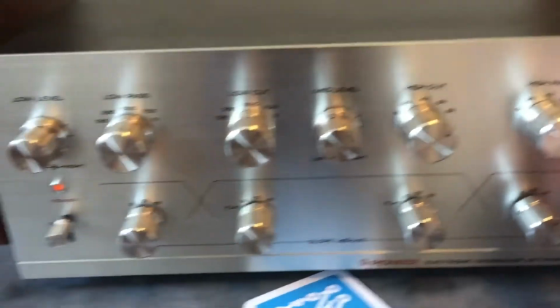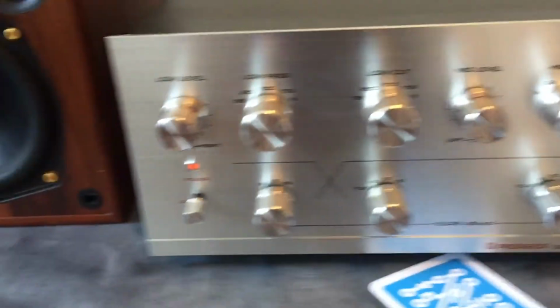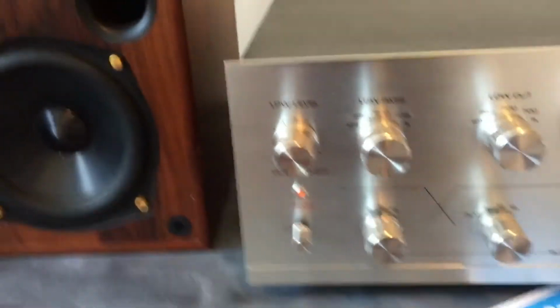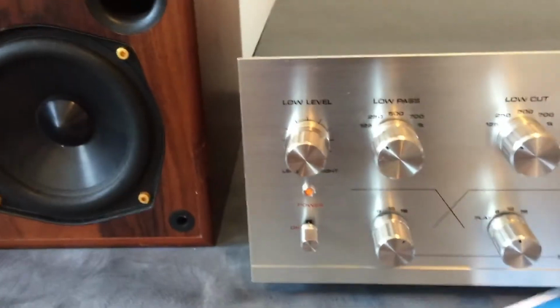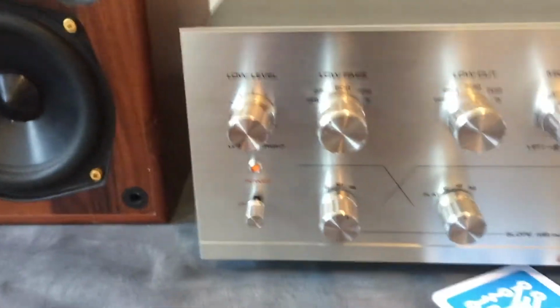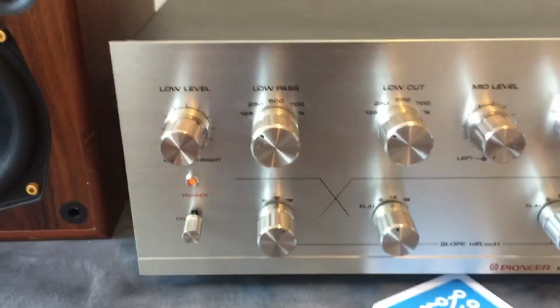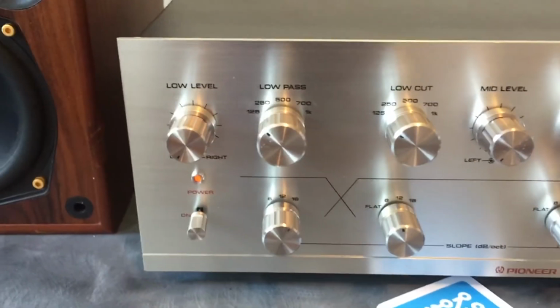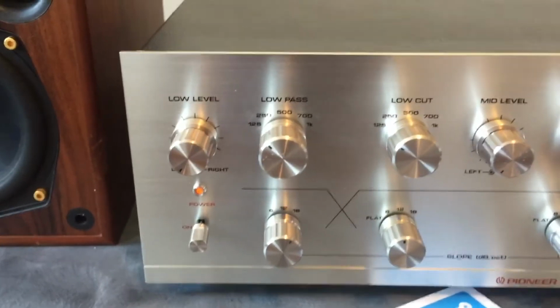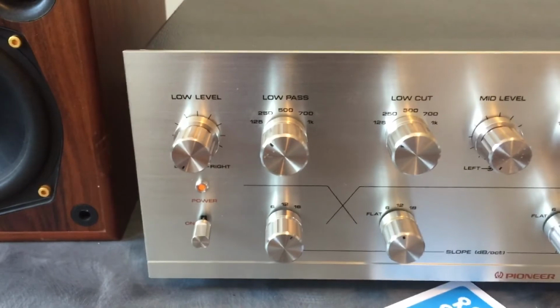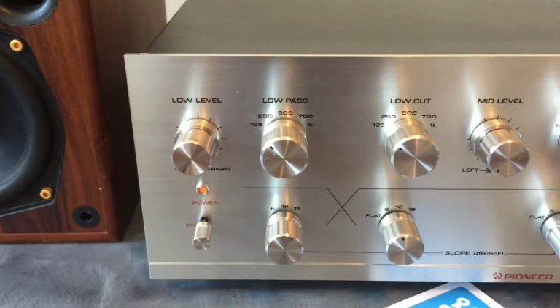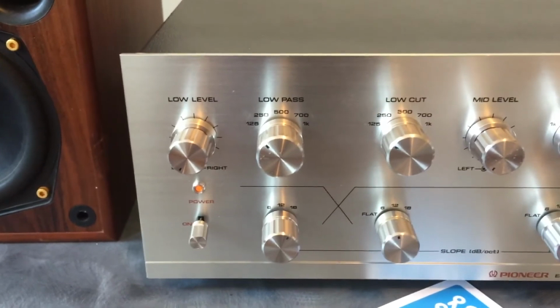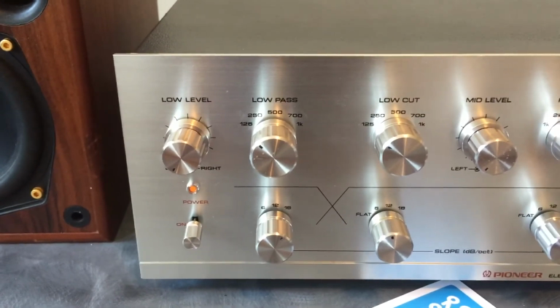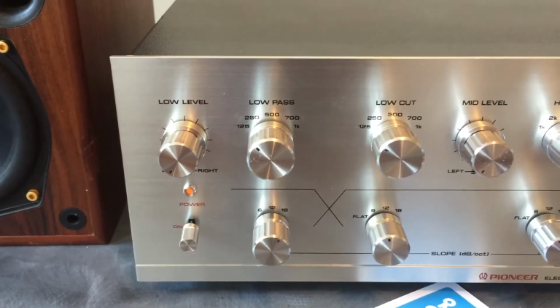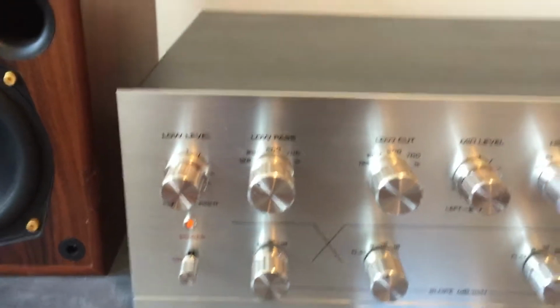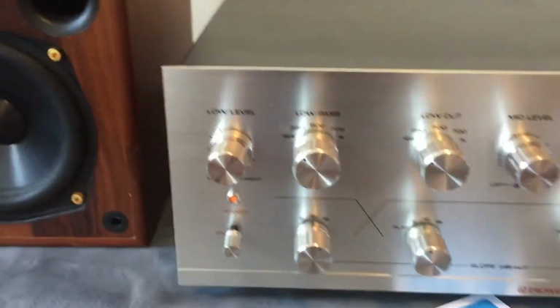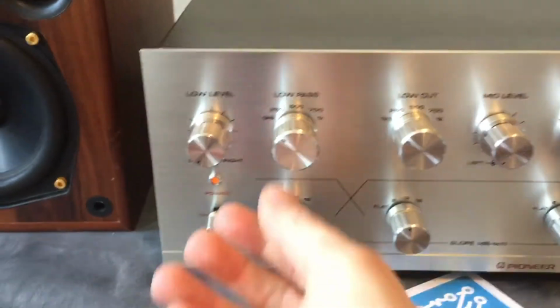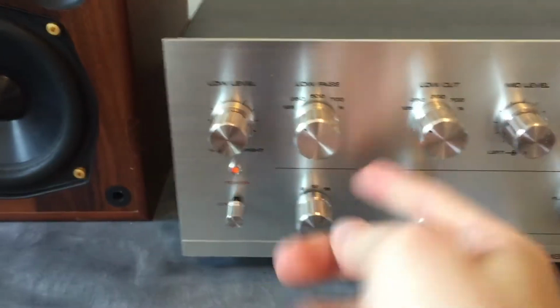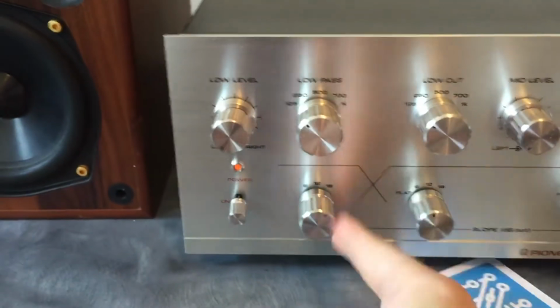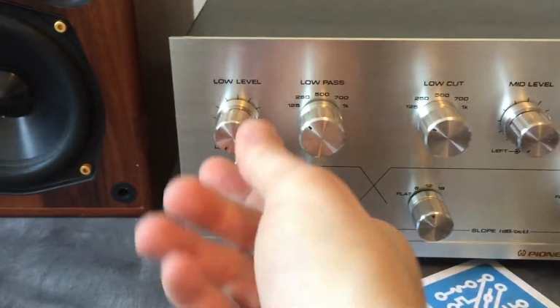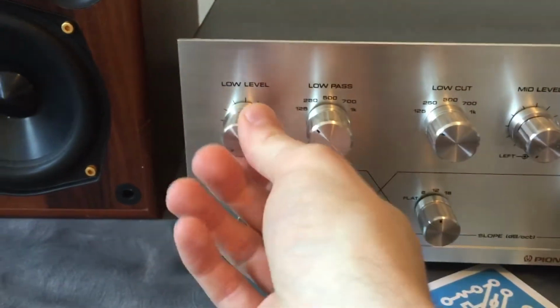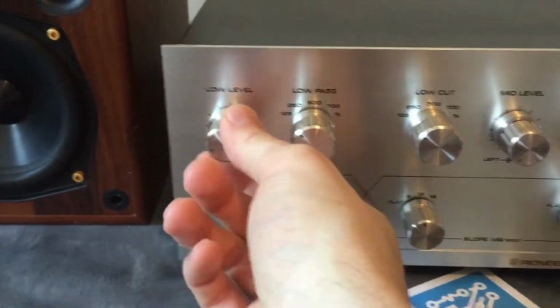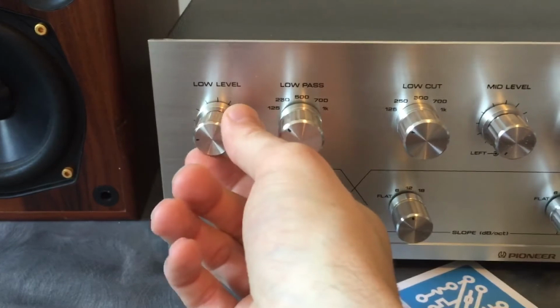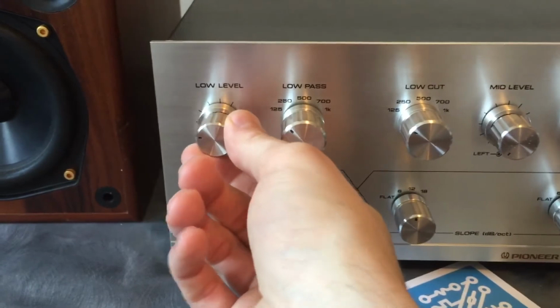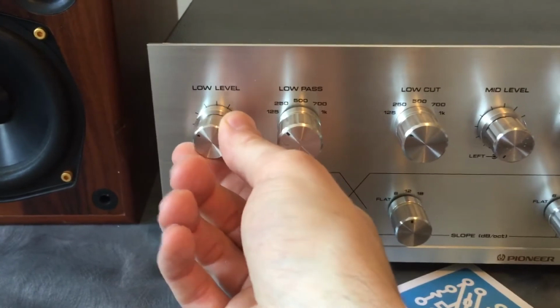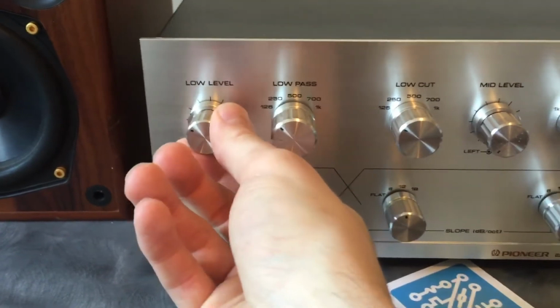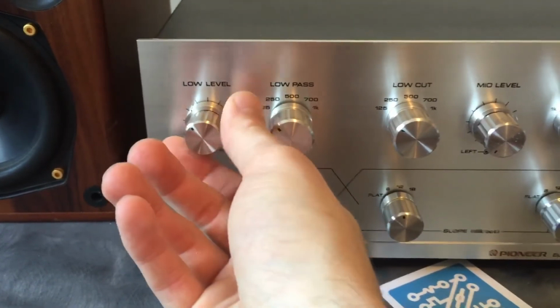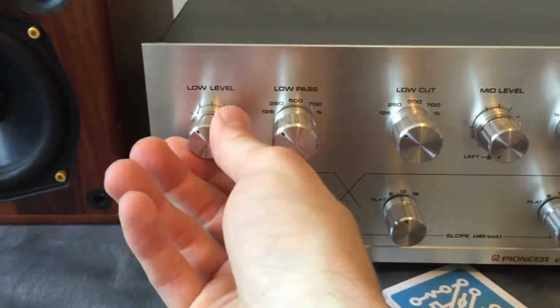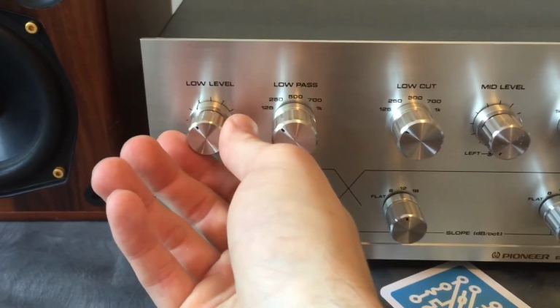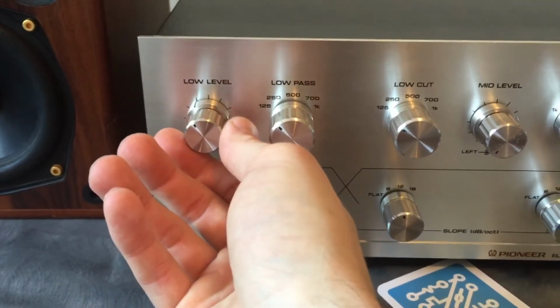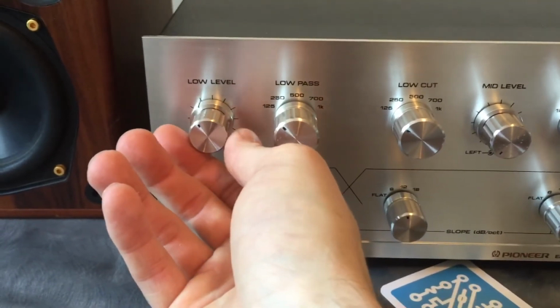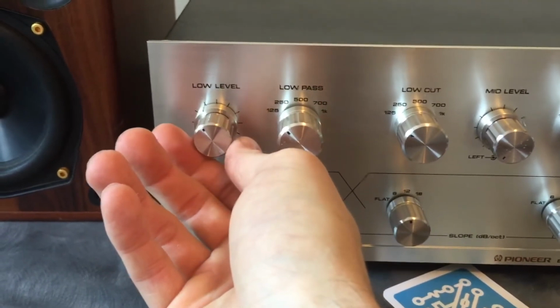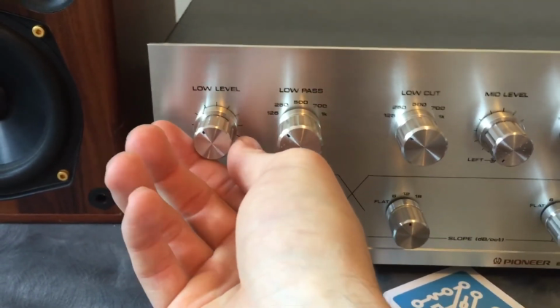You can do the same thing on the low end. In my setup there's an internal crossover in the sub, so we're not going to get a whole lot of change in these controls. I'm just going to demonstrate that I can mix in a sub down here at low level.